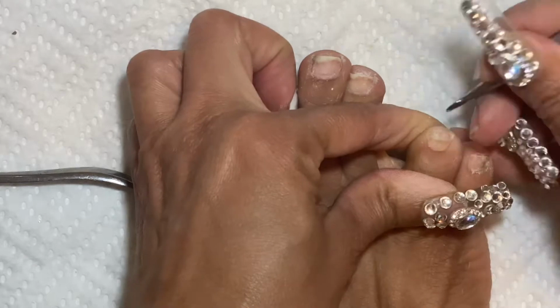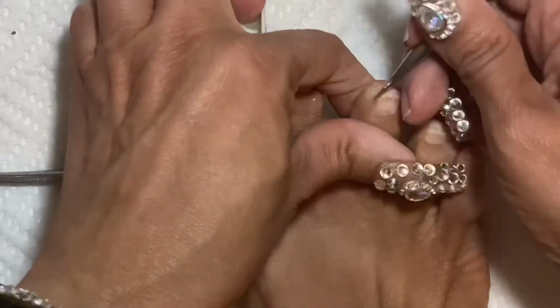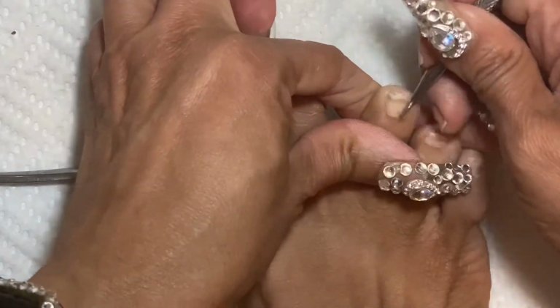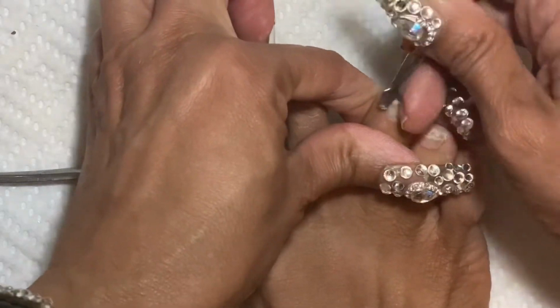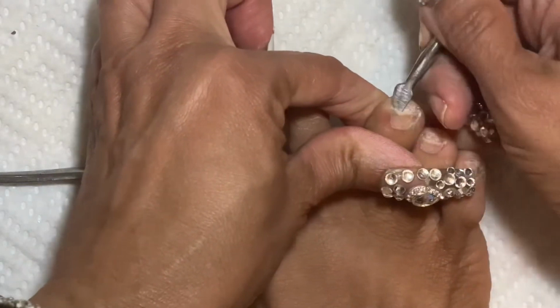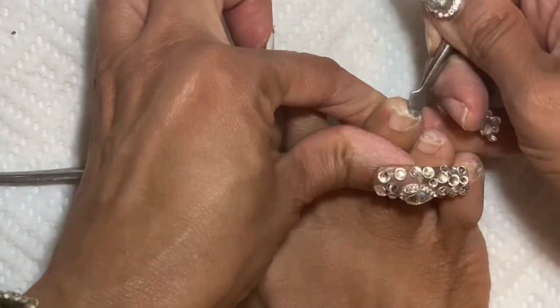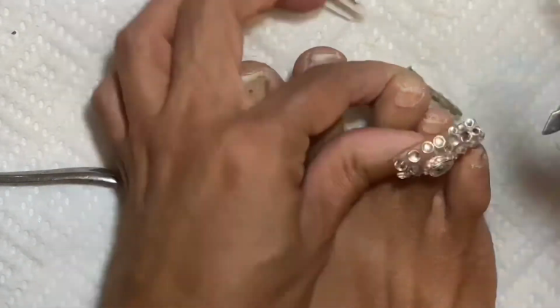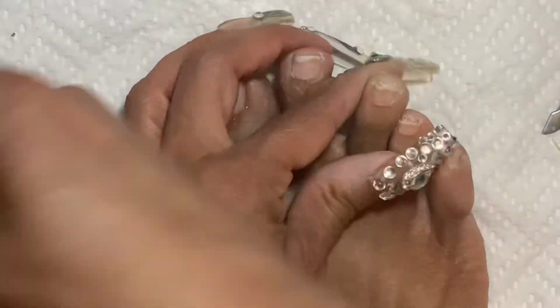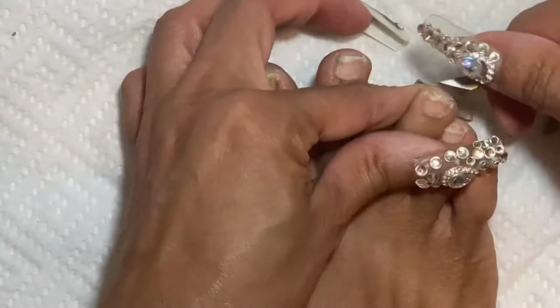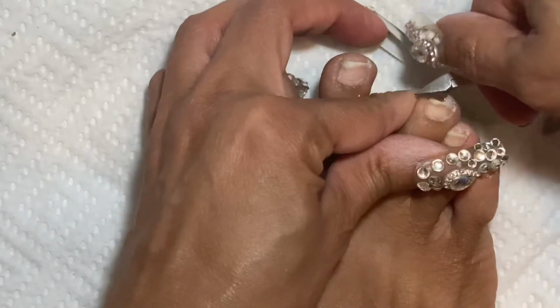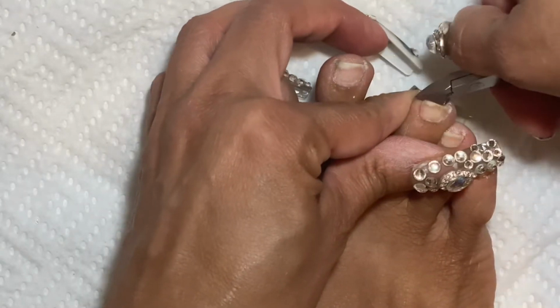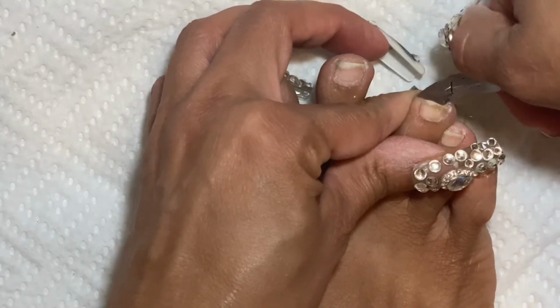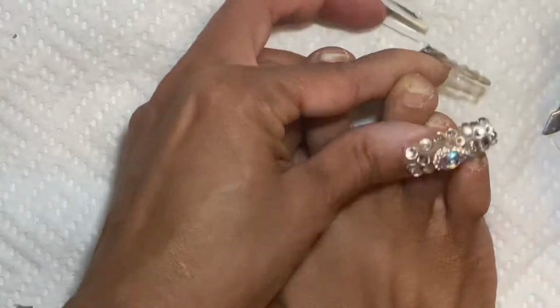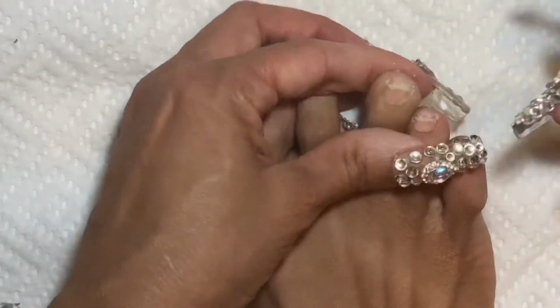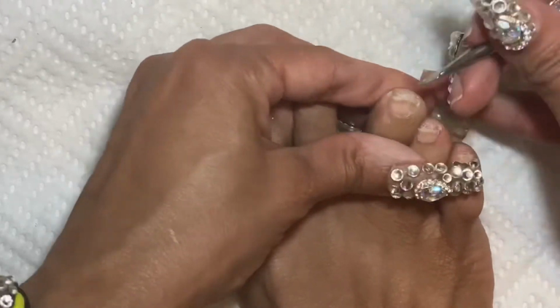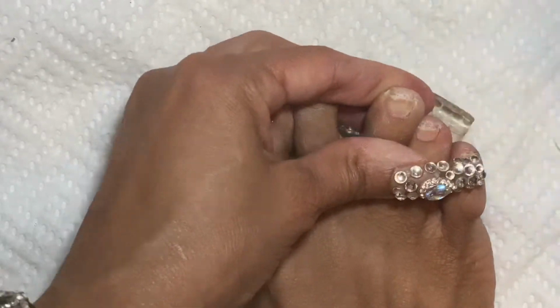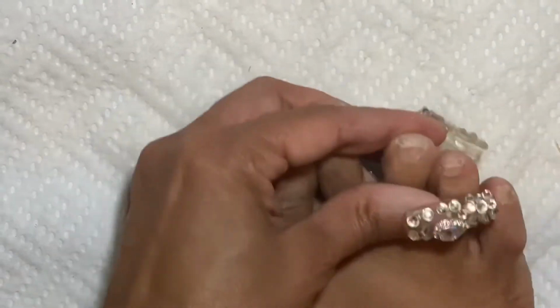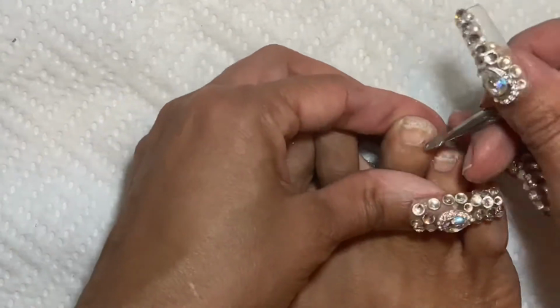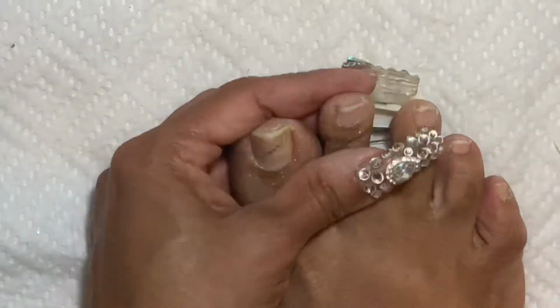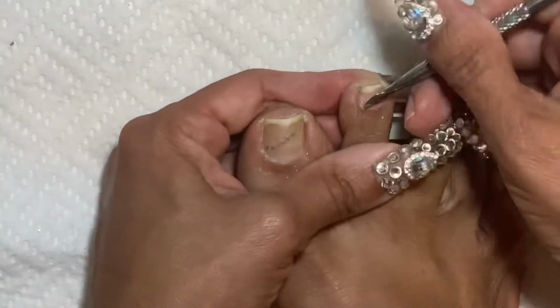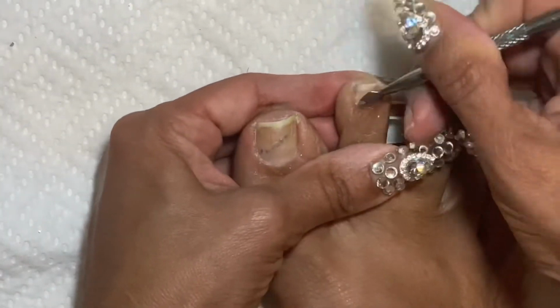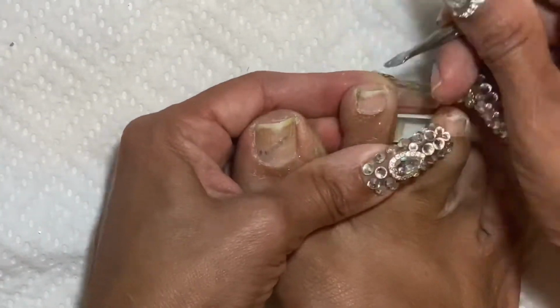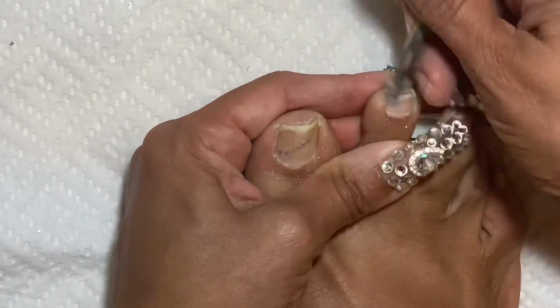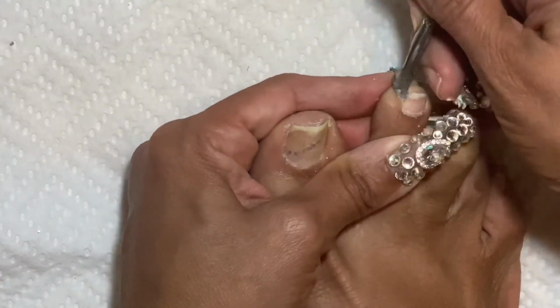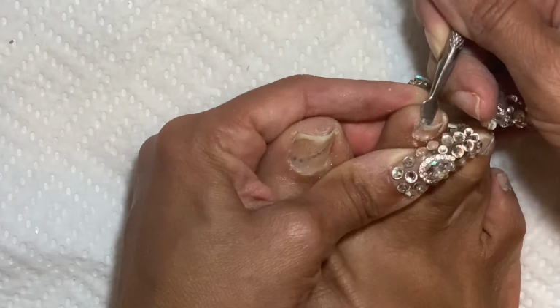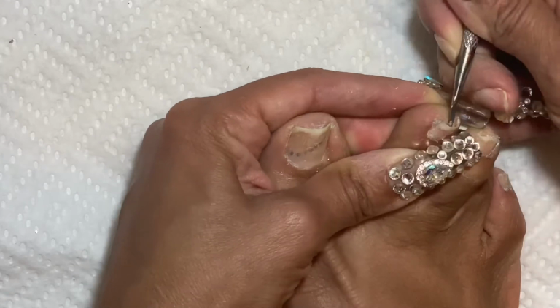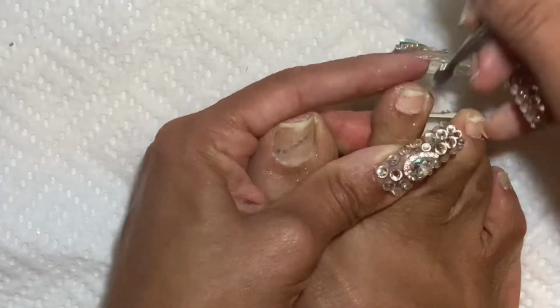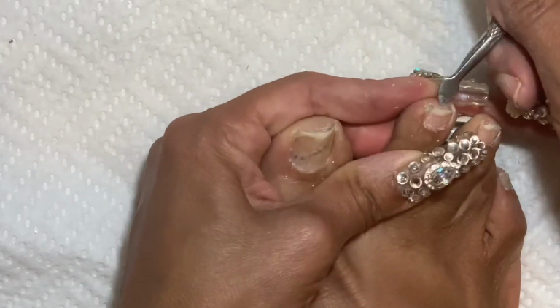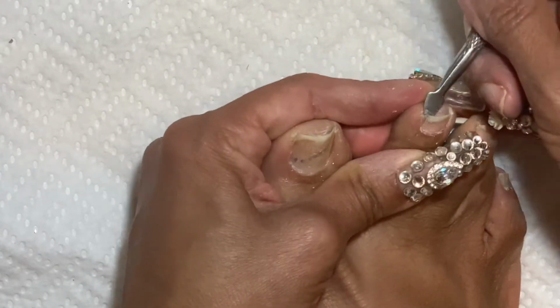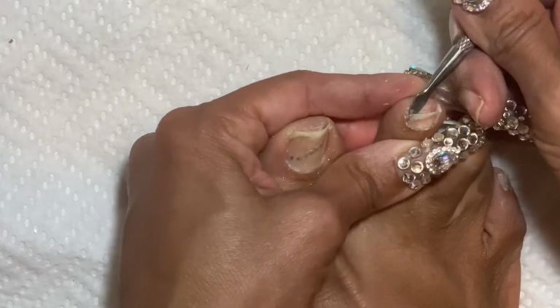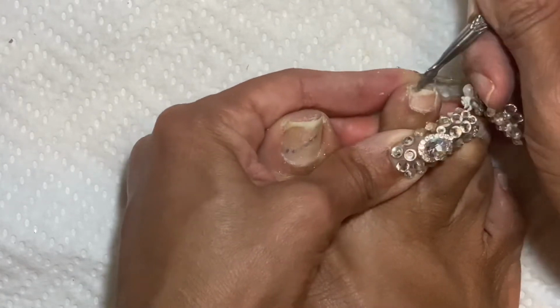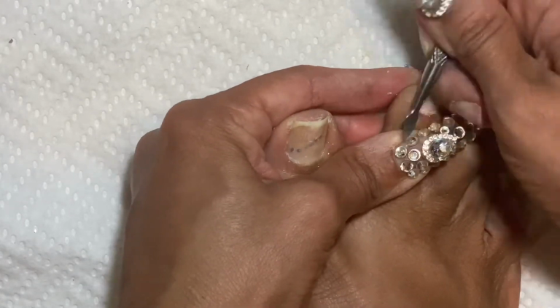After I do all that, I'll be switching to my base coat, which is one I got from Rite Aid. So let's talk about a topic — and the topic is going to be graduation.